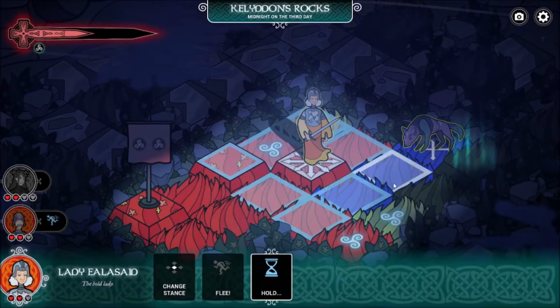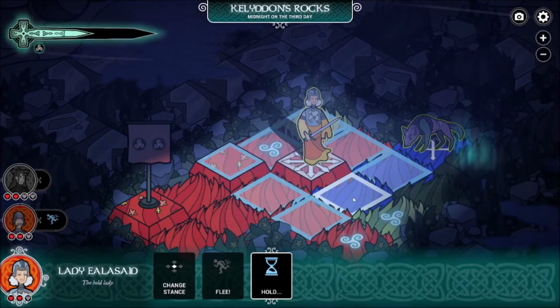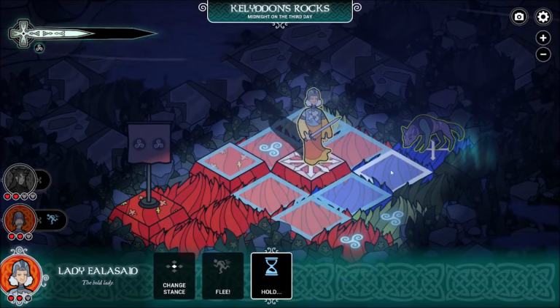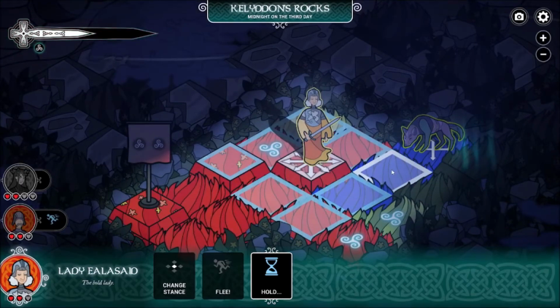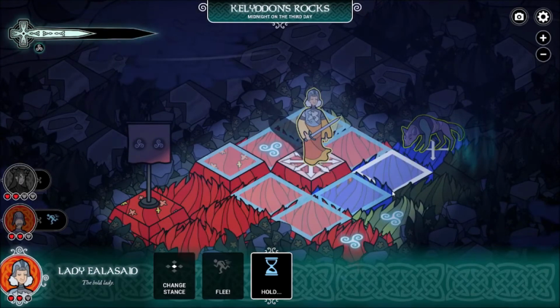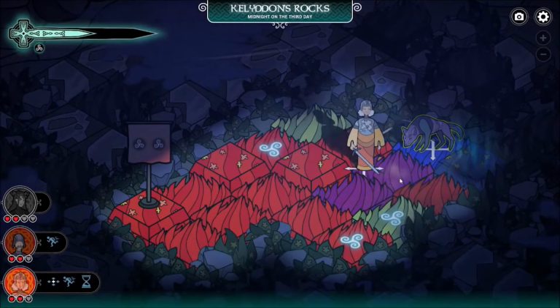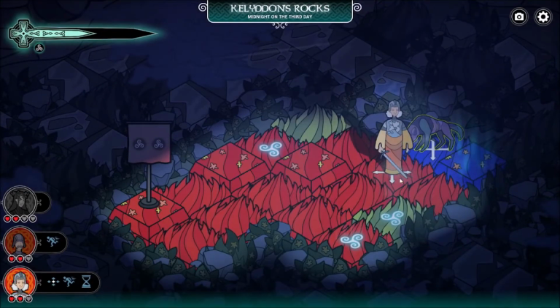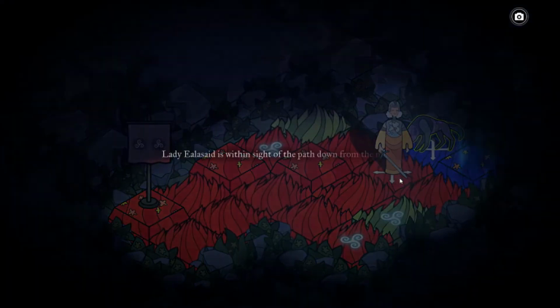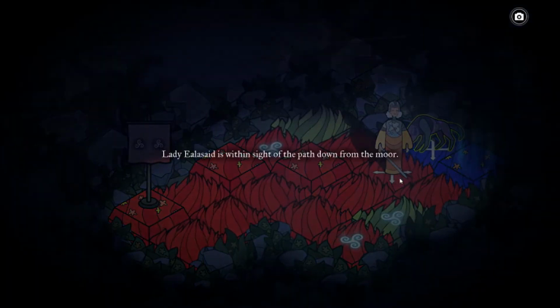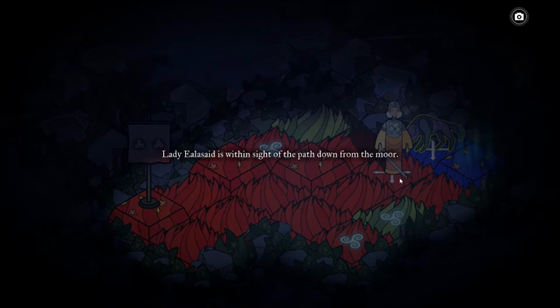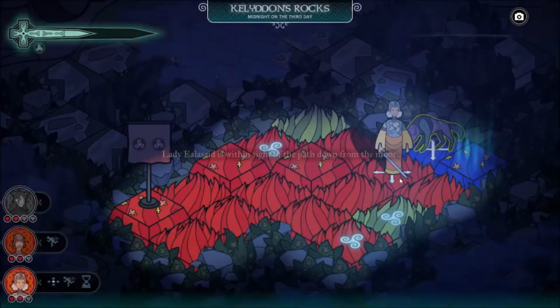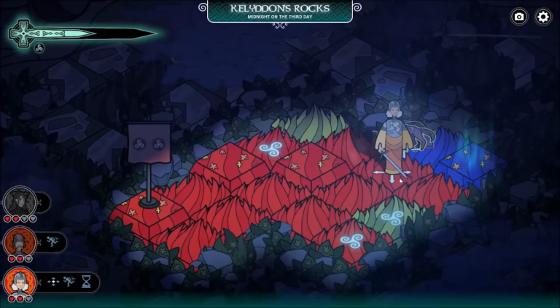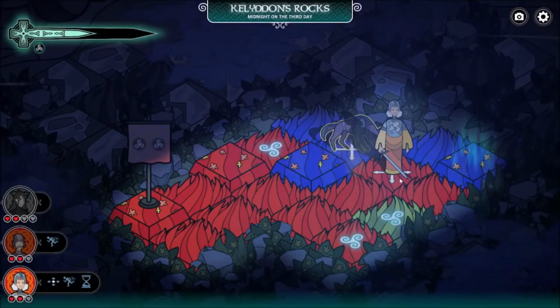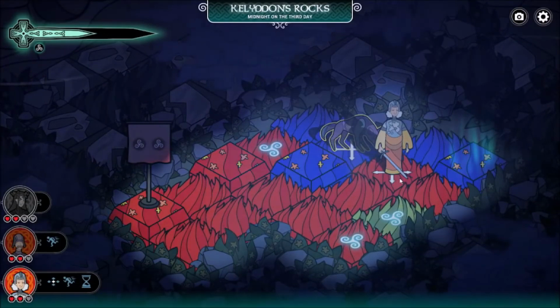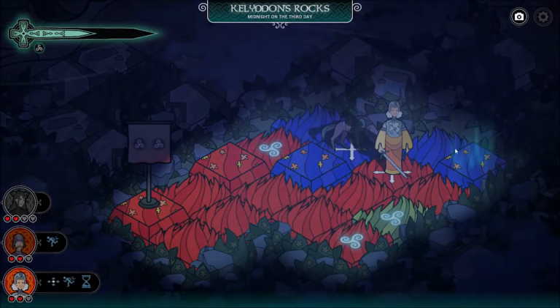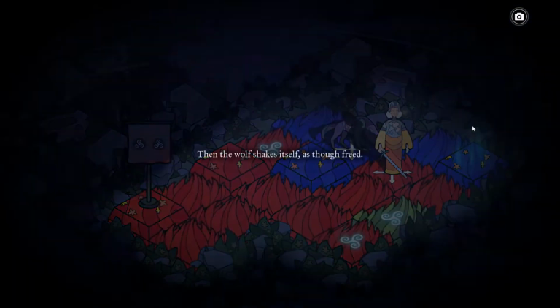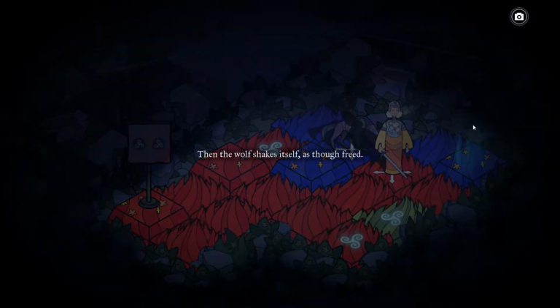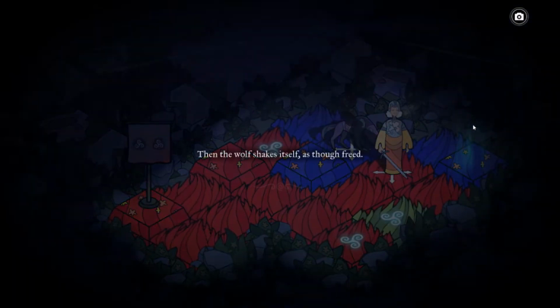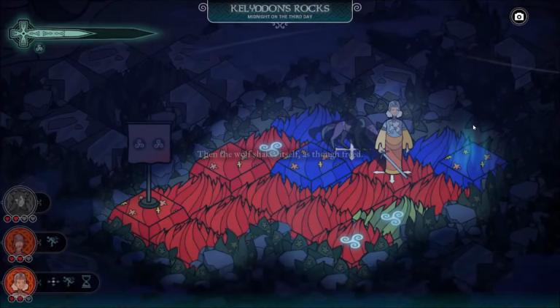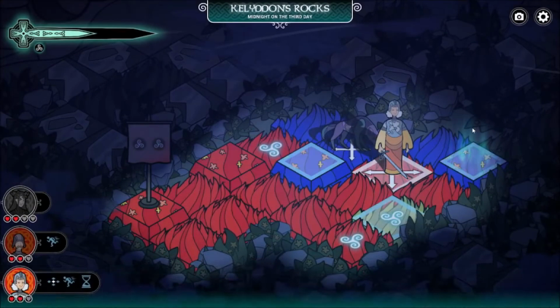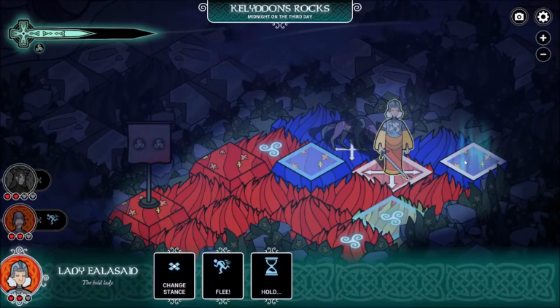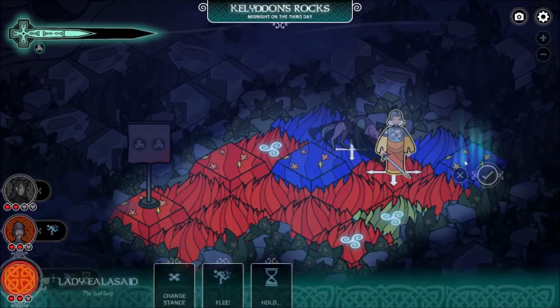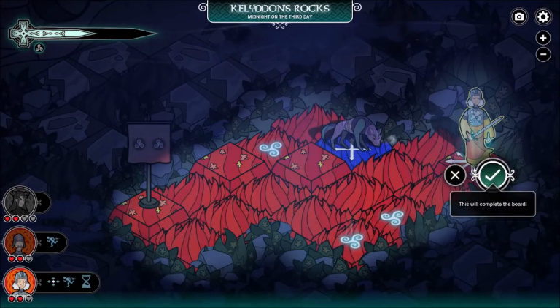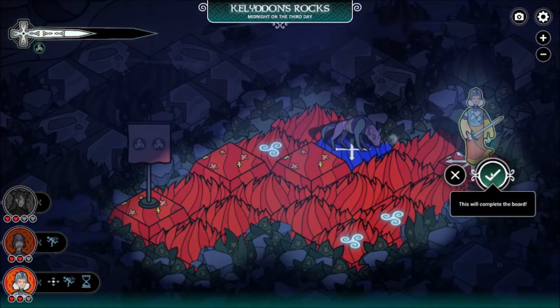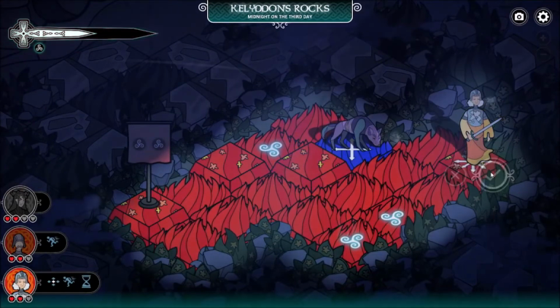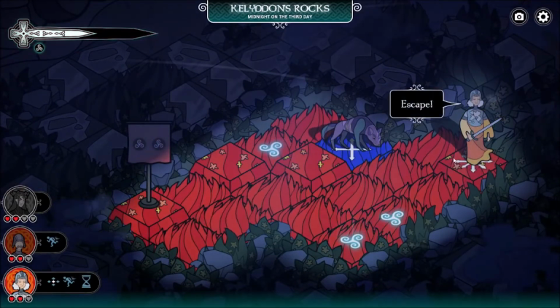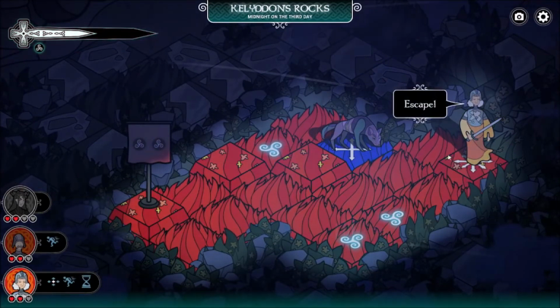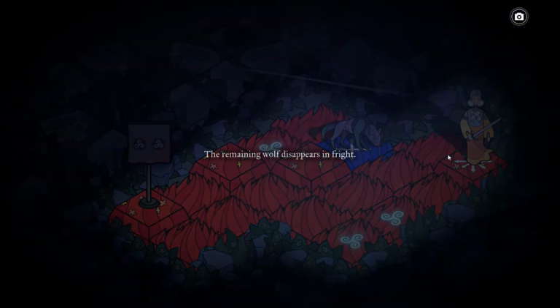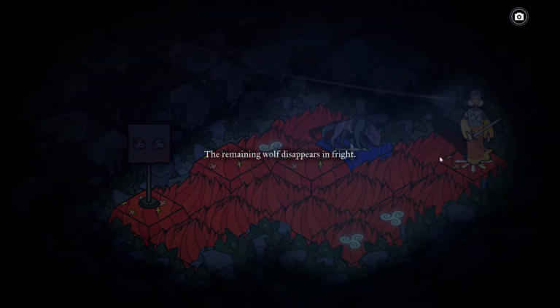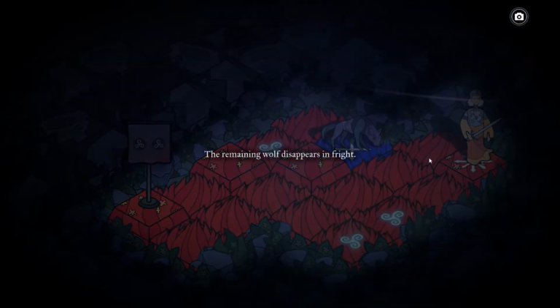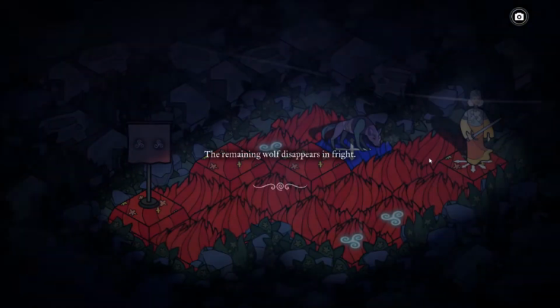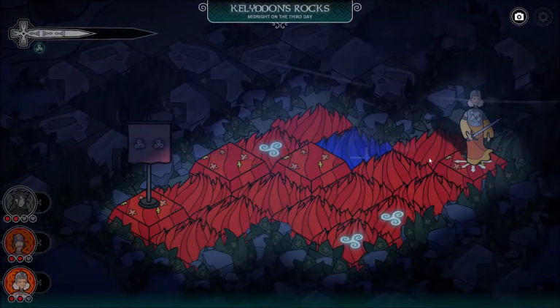The way to win the map, you have two options. Other than the final battle, you can clear the map either by killing all the enemies on the field, or by reaching the enemy's base square at the end of the map.